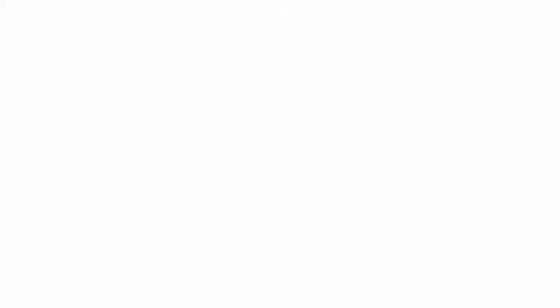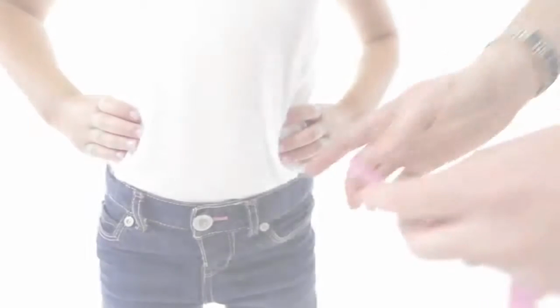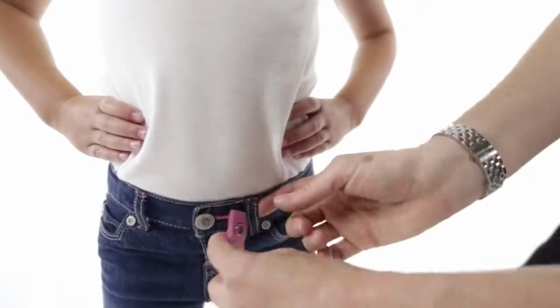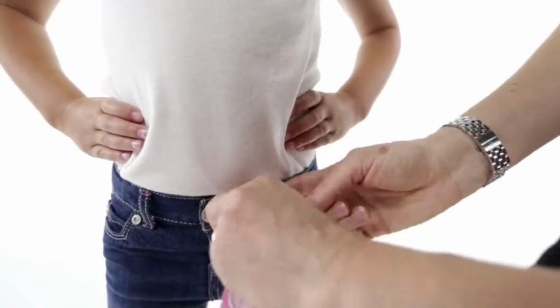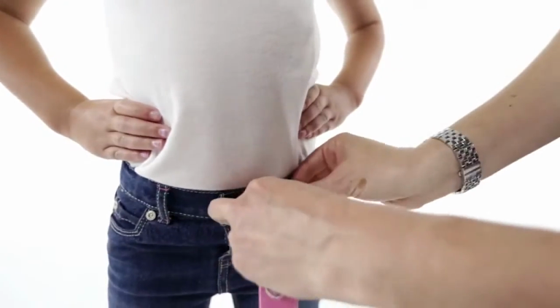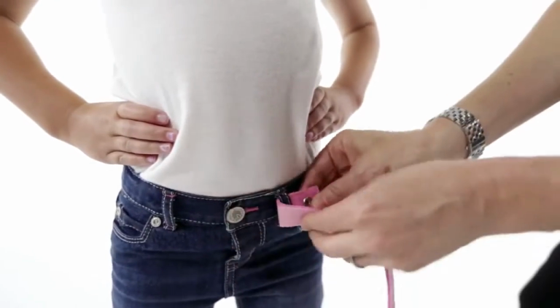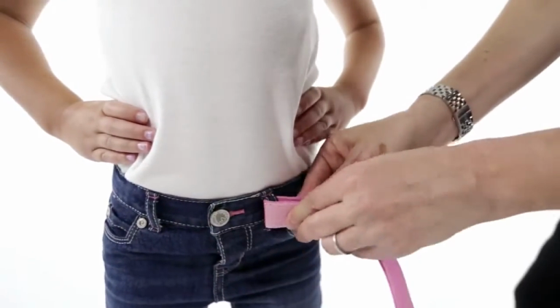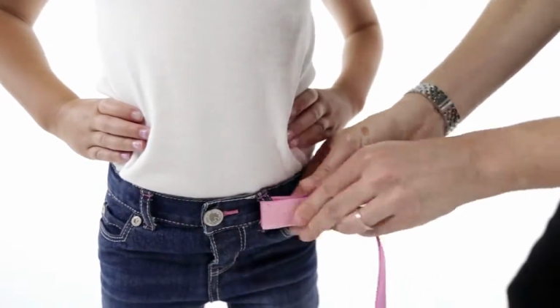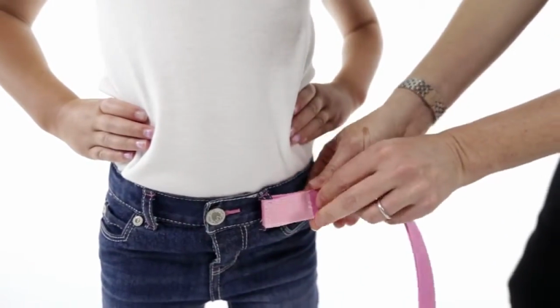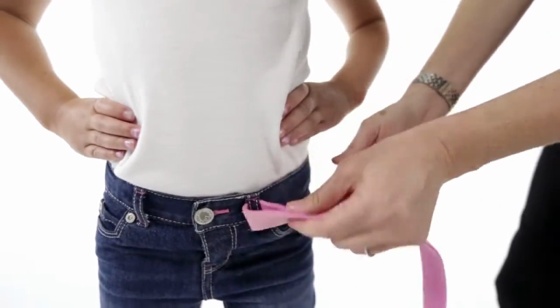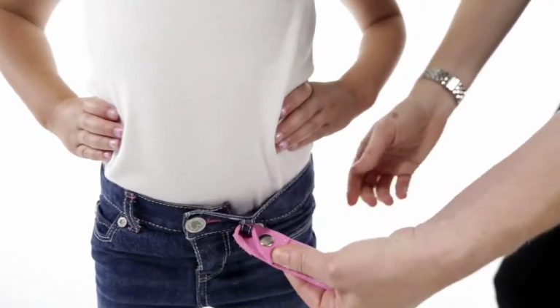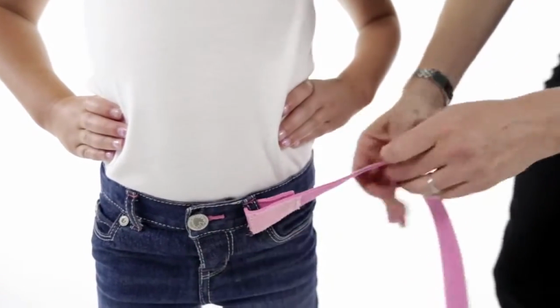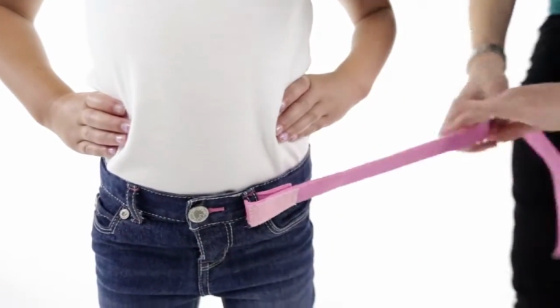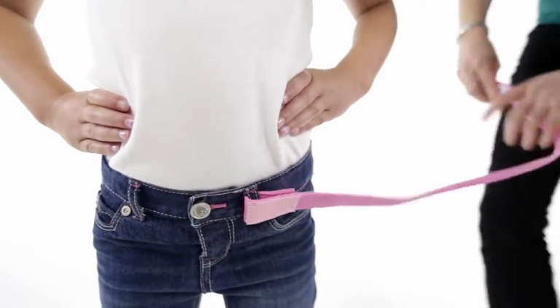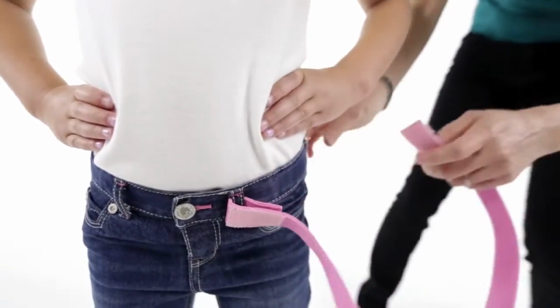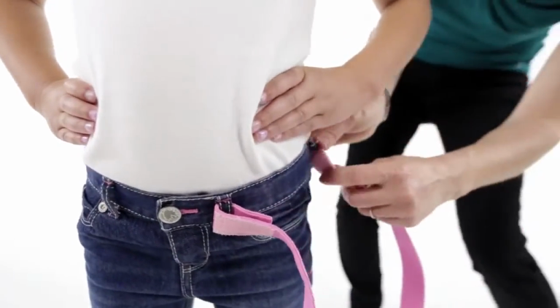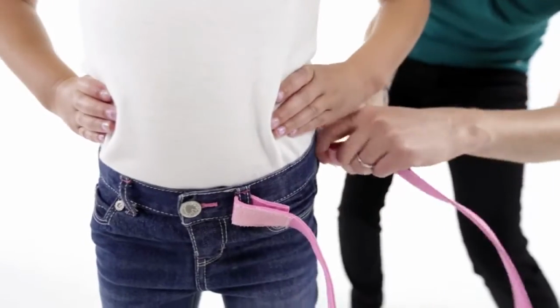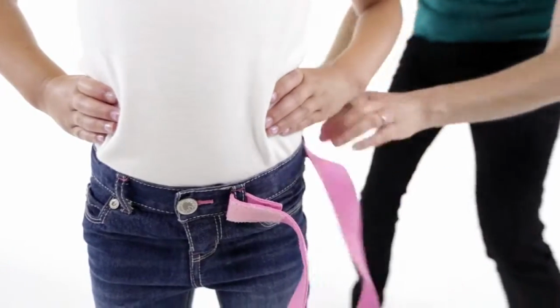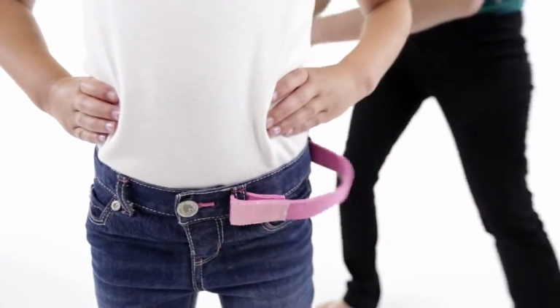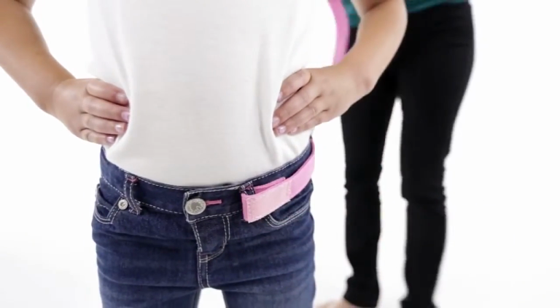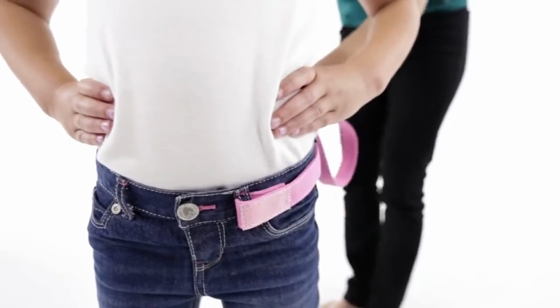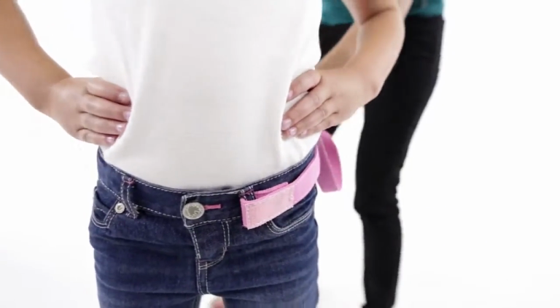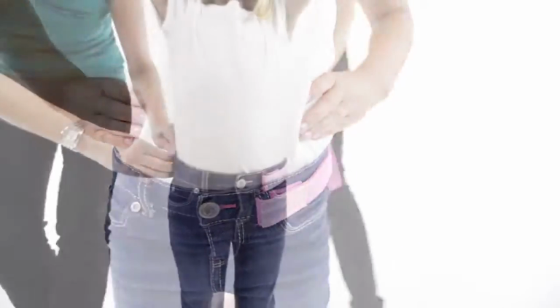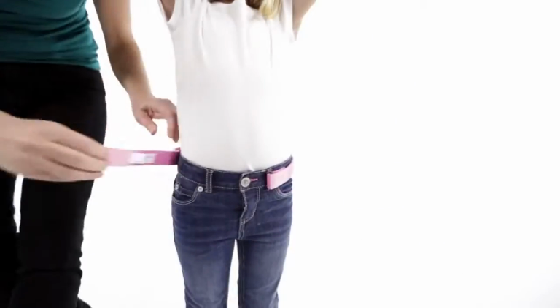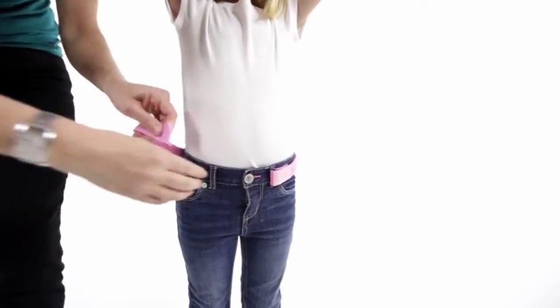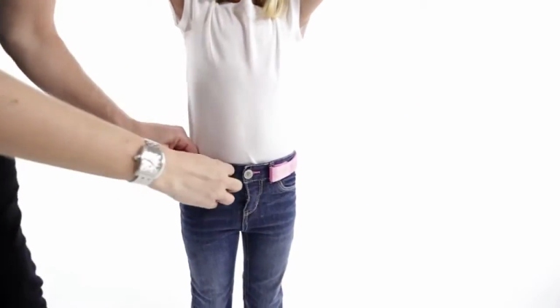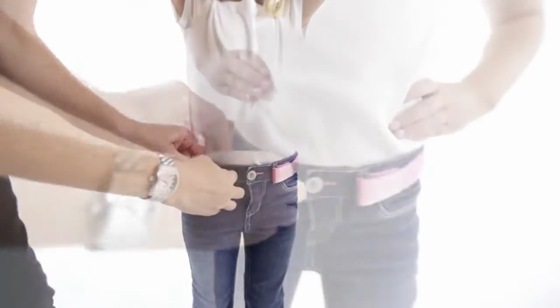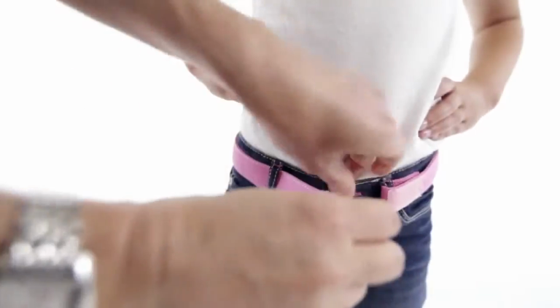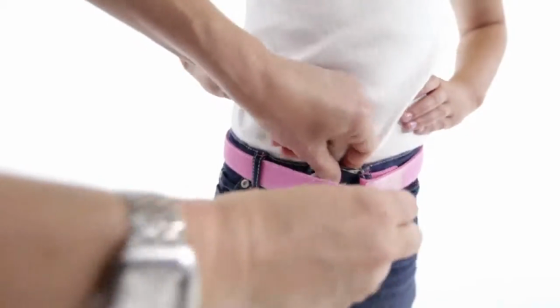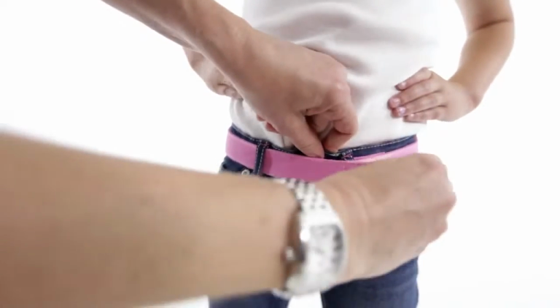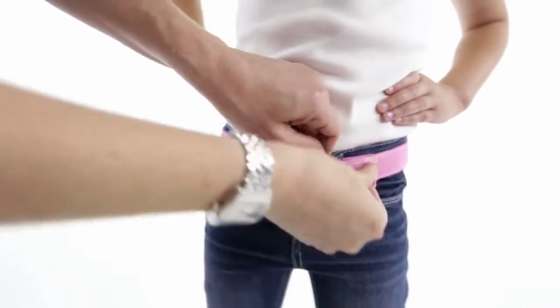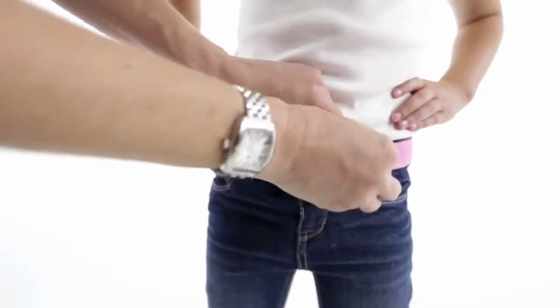To put on a Myself belt, simply snap one end of the belt around the first belt loop so you can no longer see the snap. Weave the belt through all the loops like a traditional belt. When it comes out the other side, affix the two ends together.